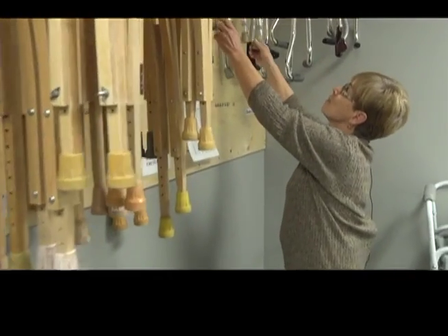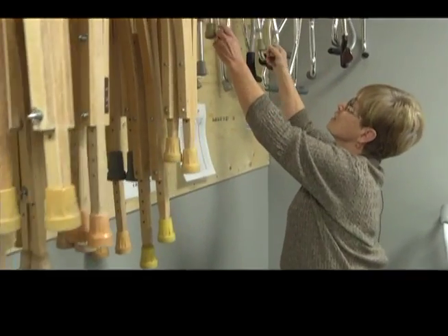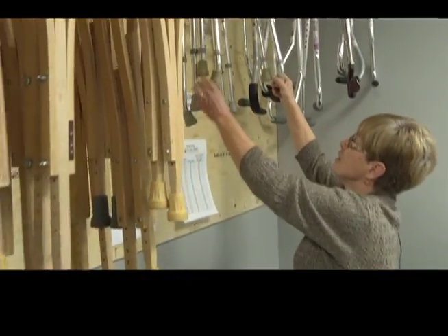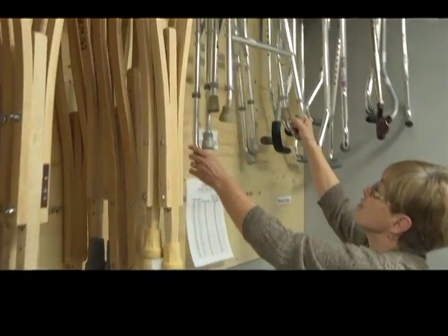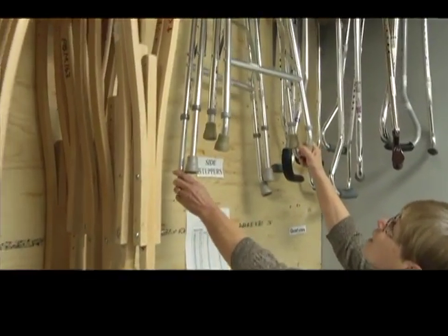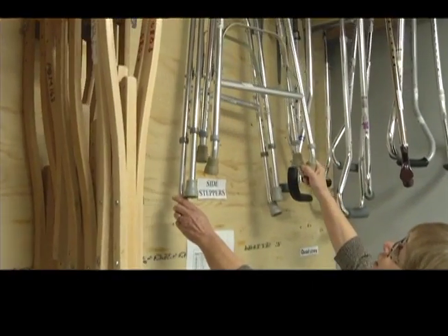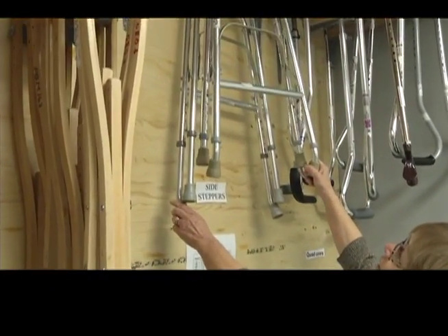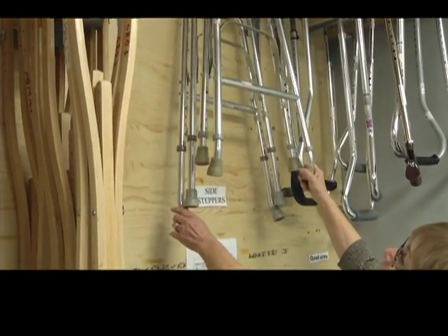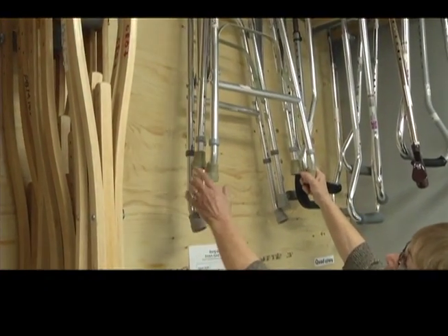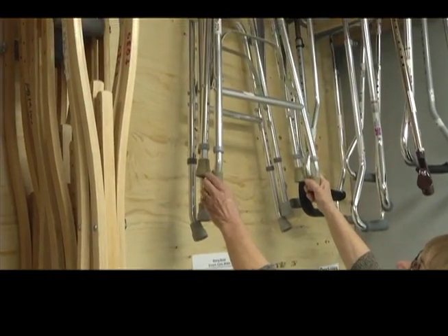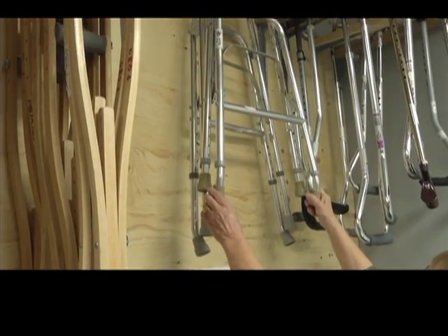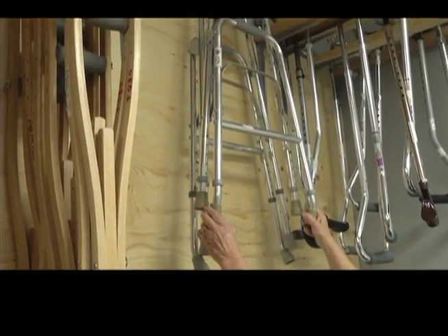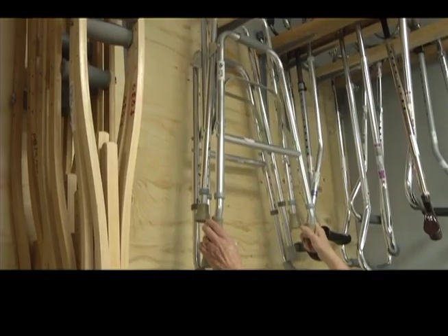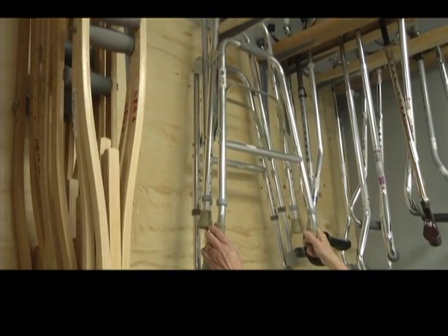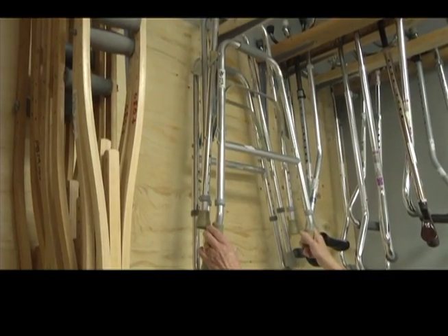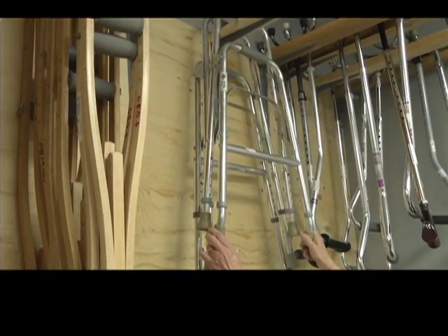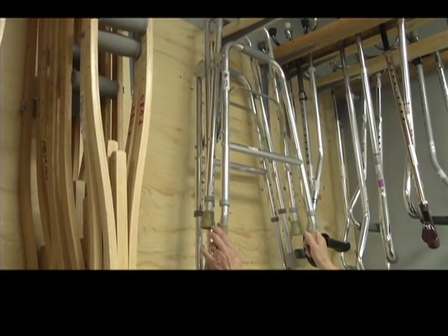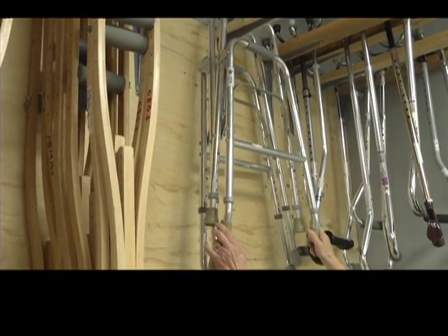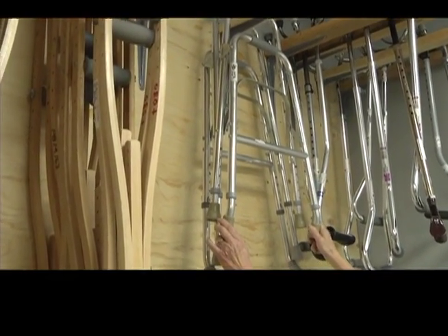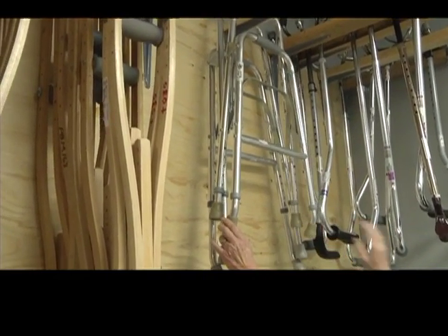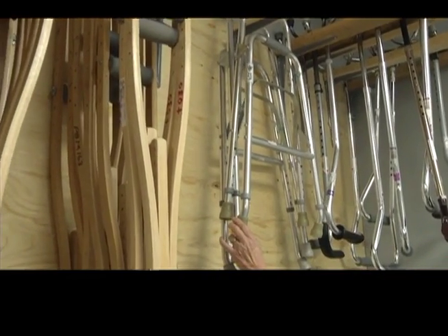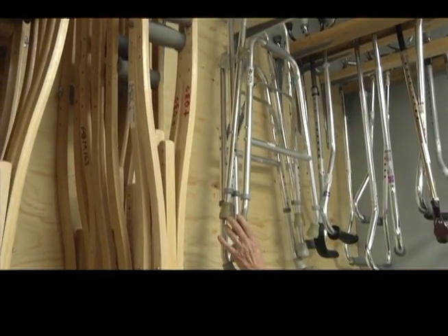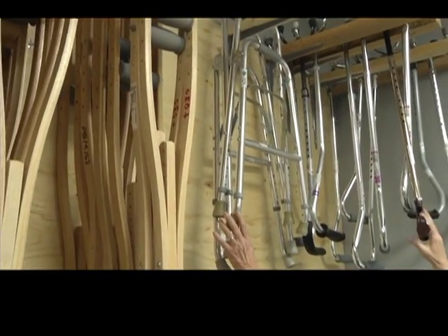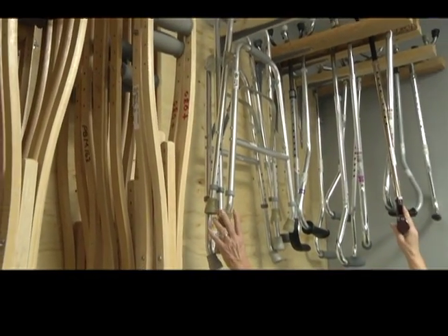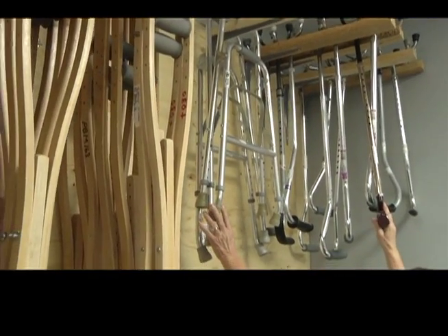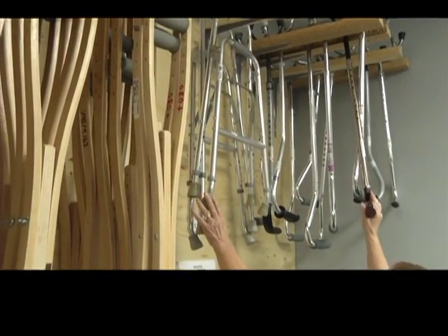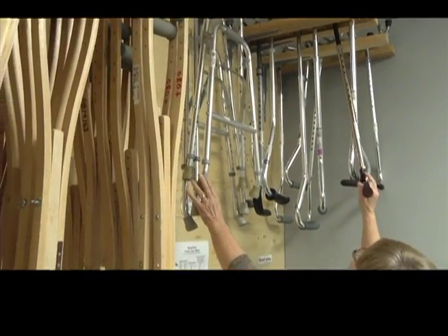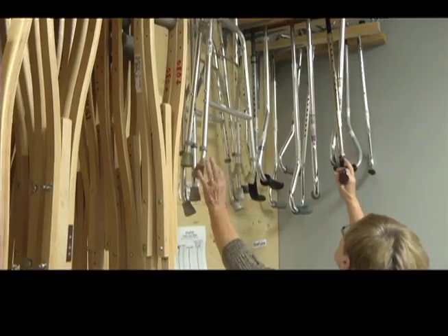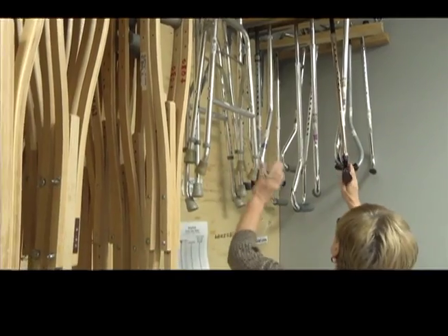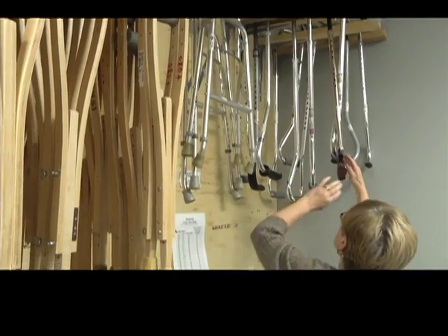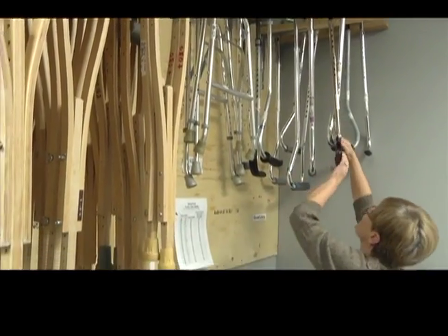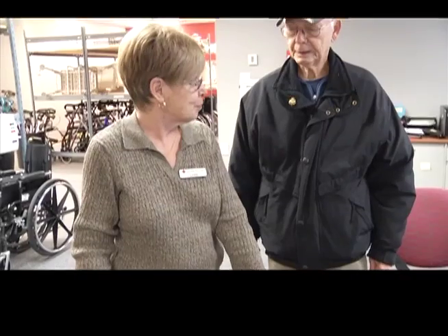A wide variety of equipment is available, from wheelchairs to walkers, commodes to canes and more. A requisition is needed from any health care worker. Then the volunteers here fill the order, making adjustments as needed.